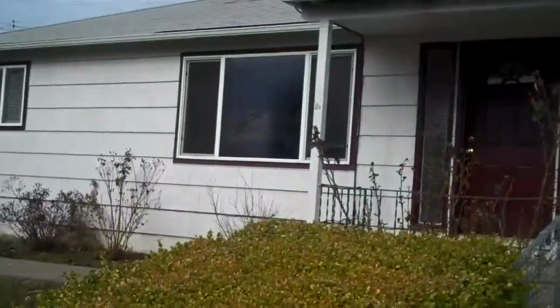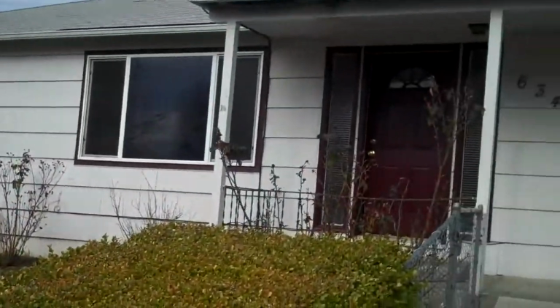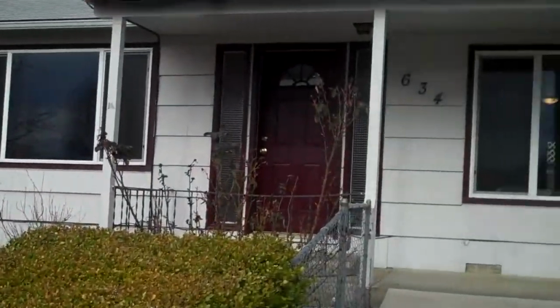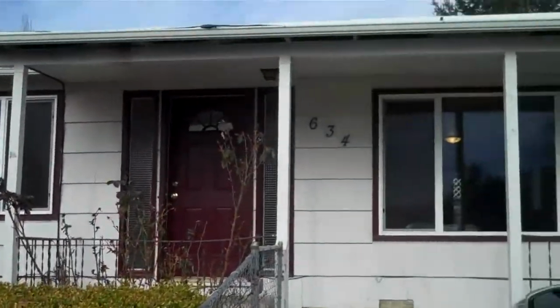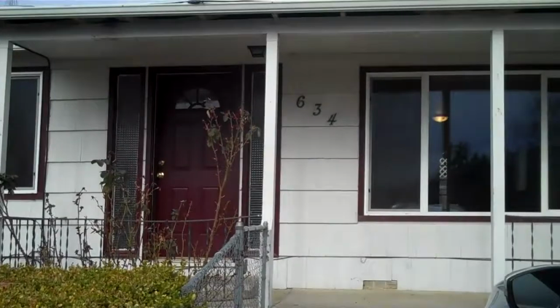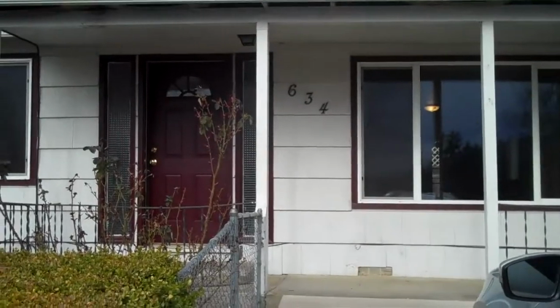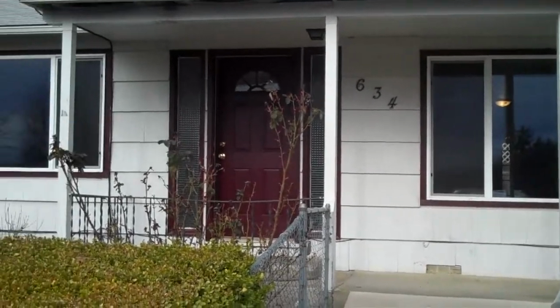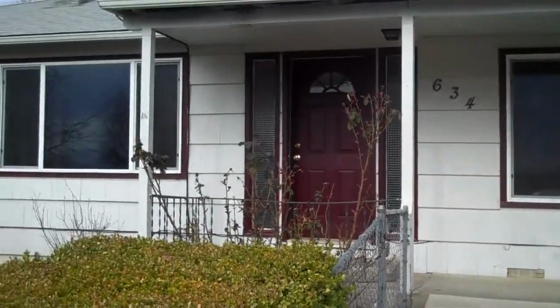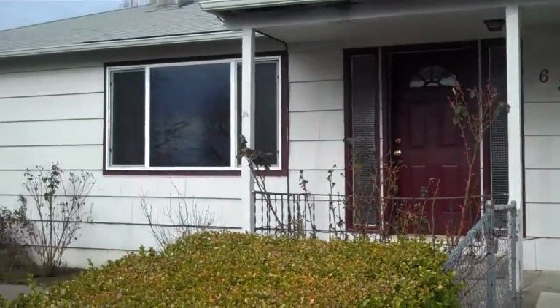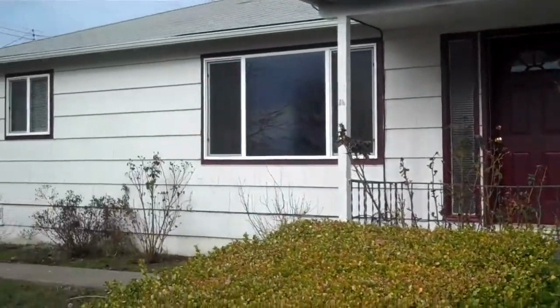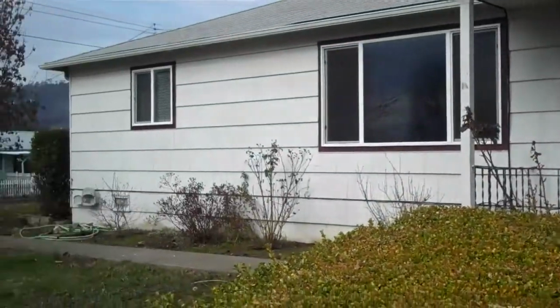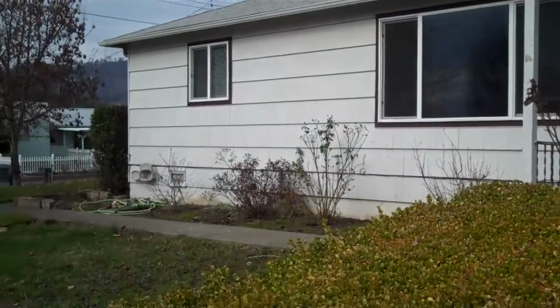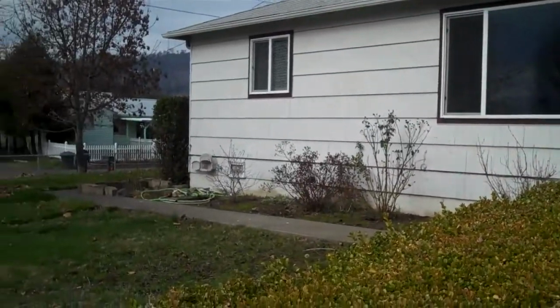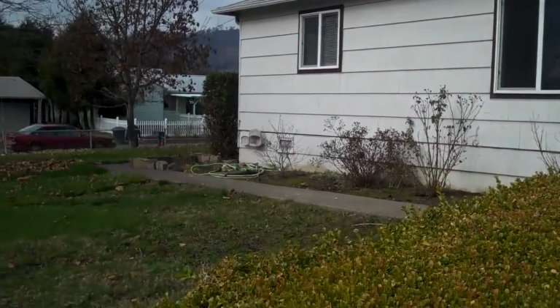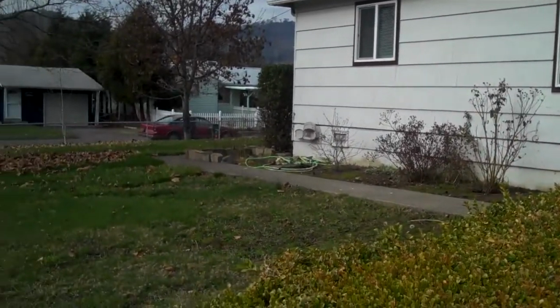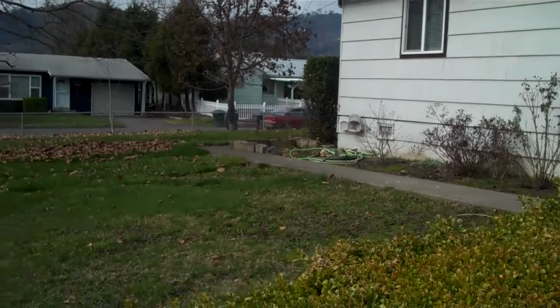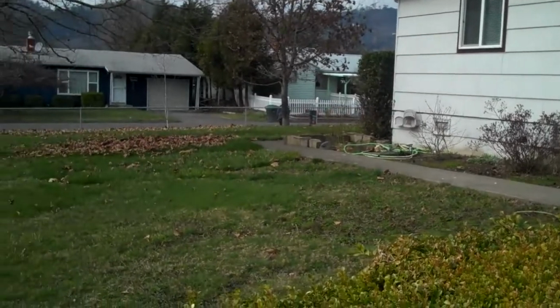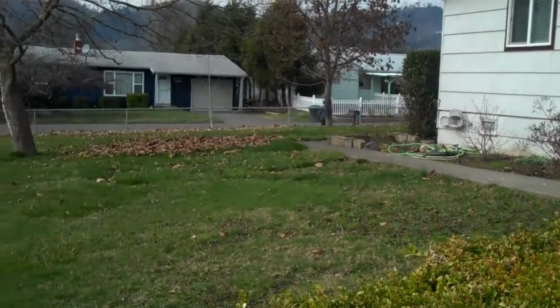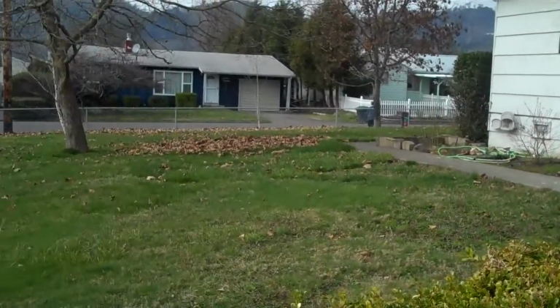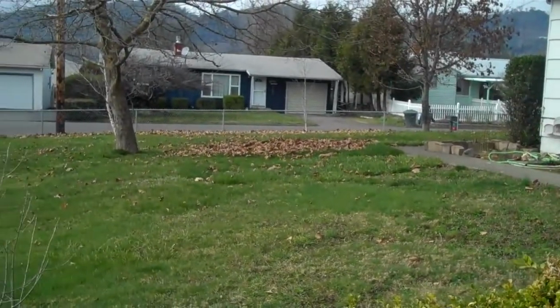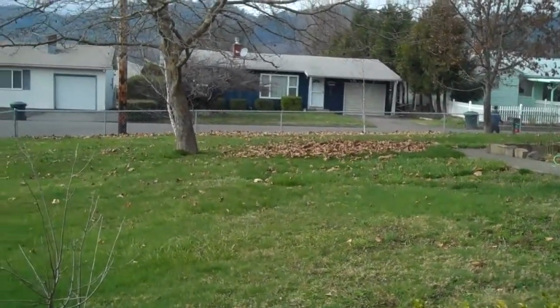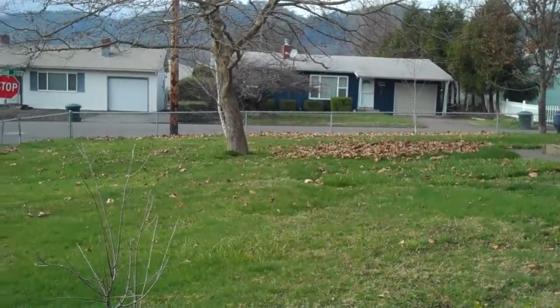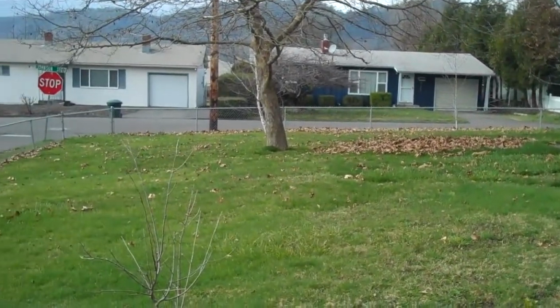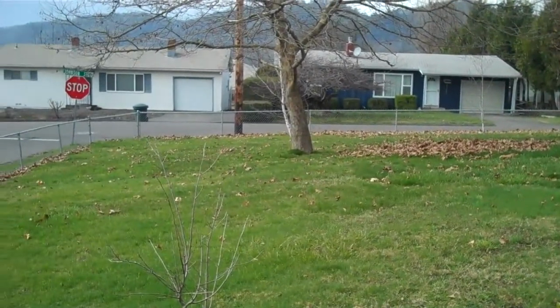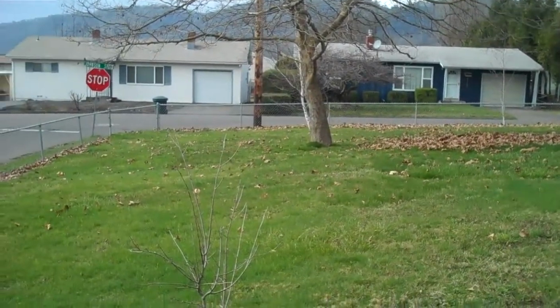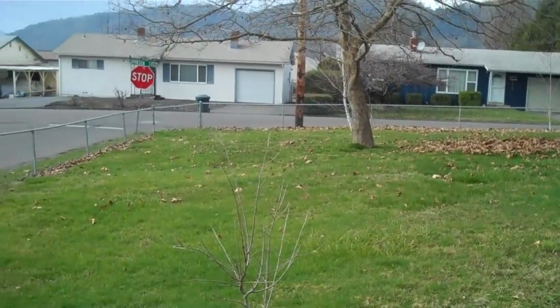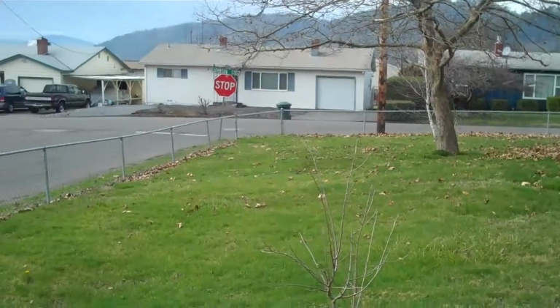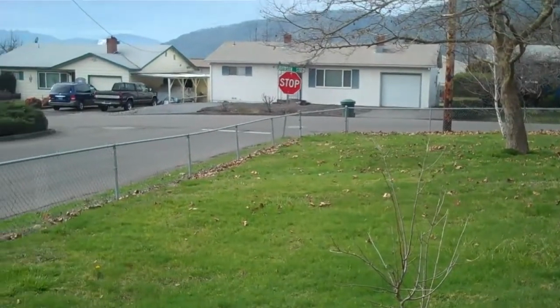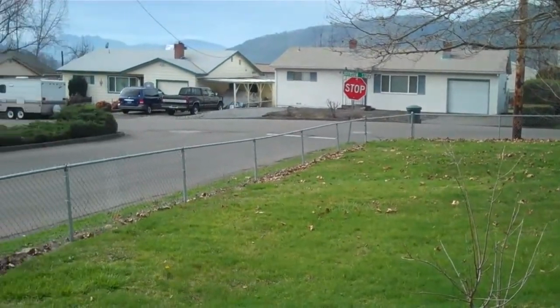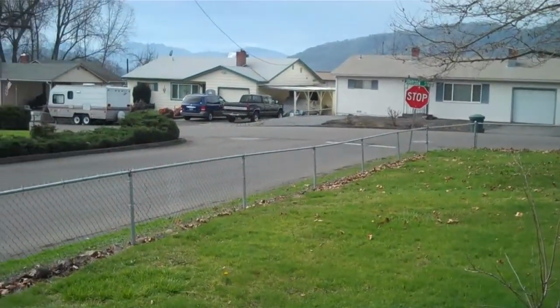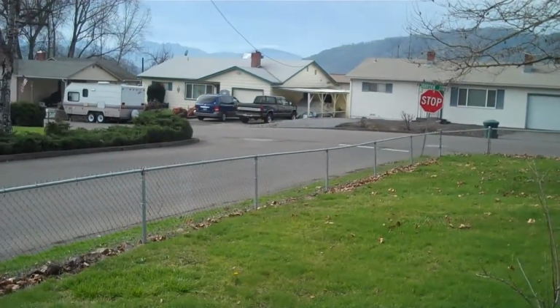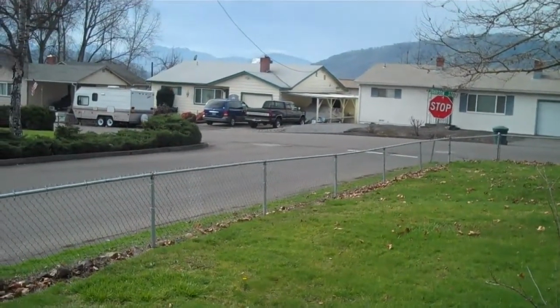I'm at the property at 634 Knoll, and this is a three-bedroom, one-bath home. It's on a corner lot, and I've got a large yard in the front, all fenced.